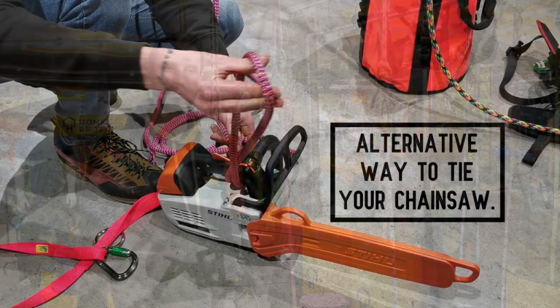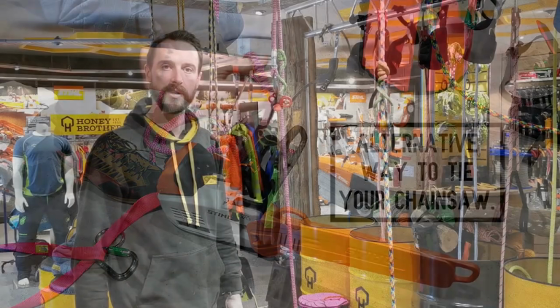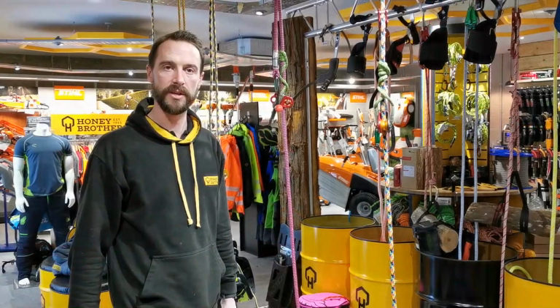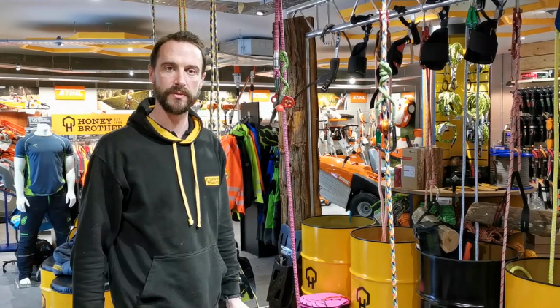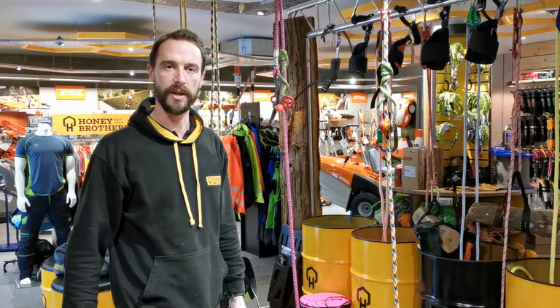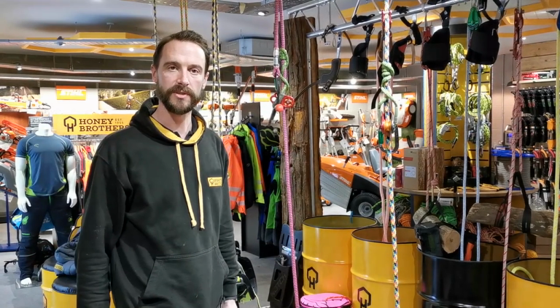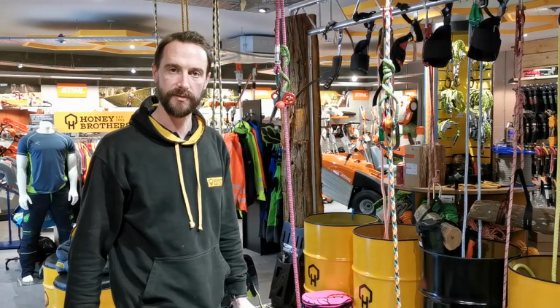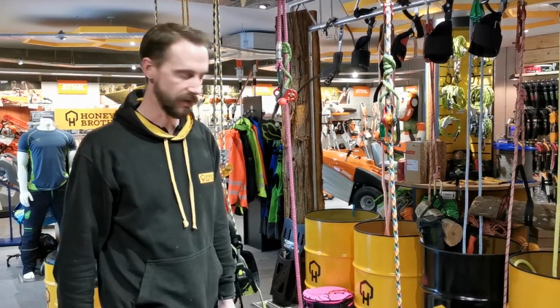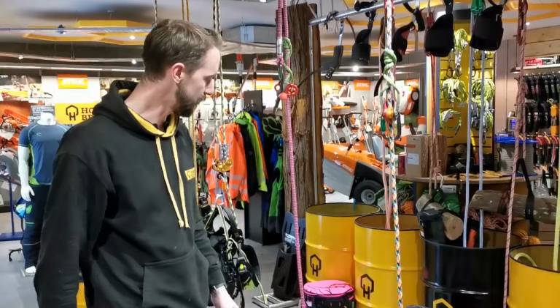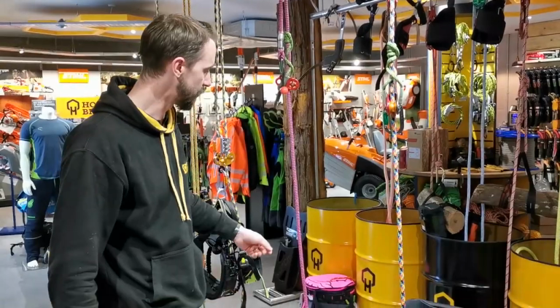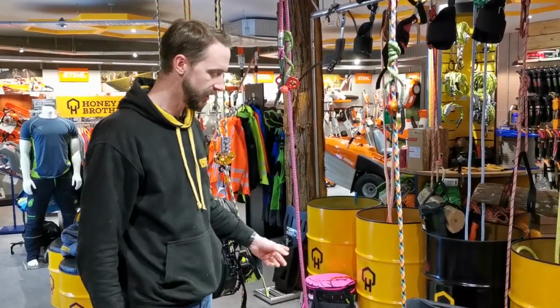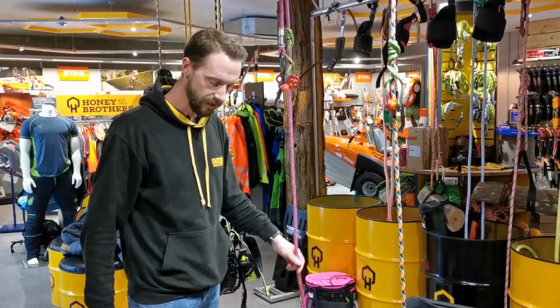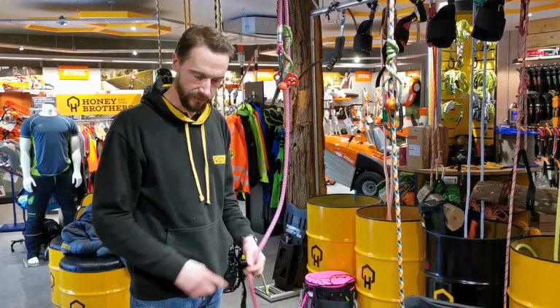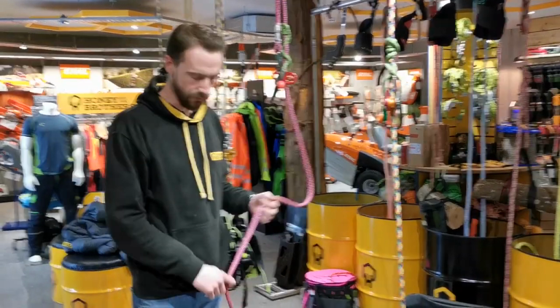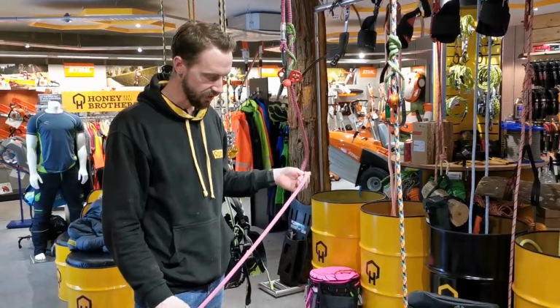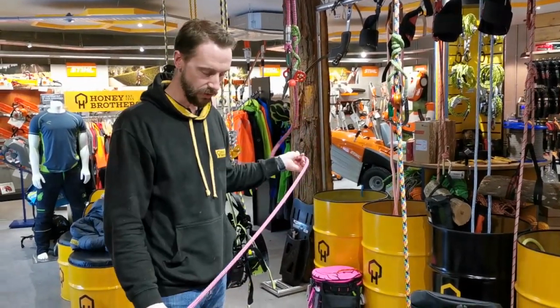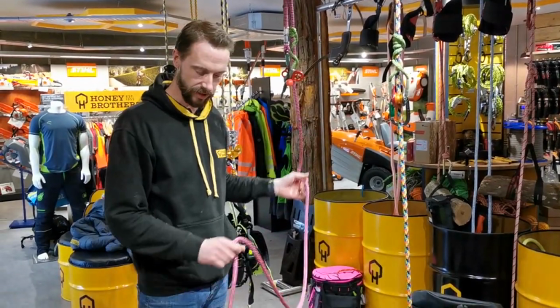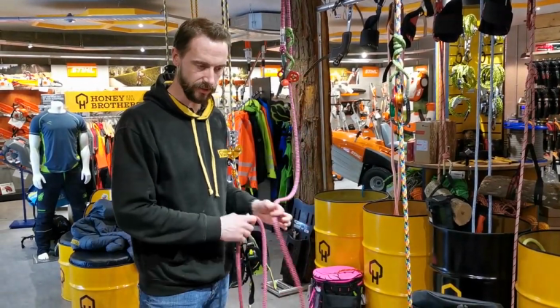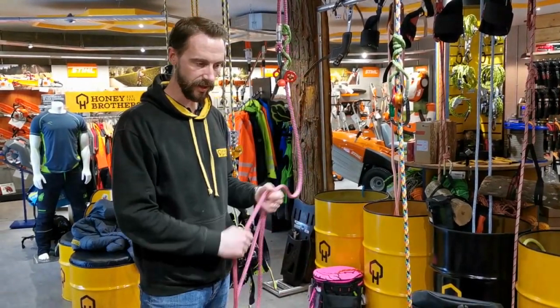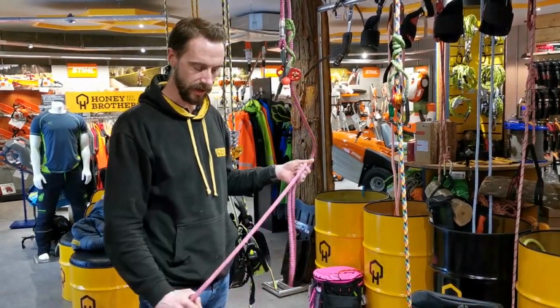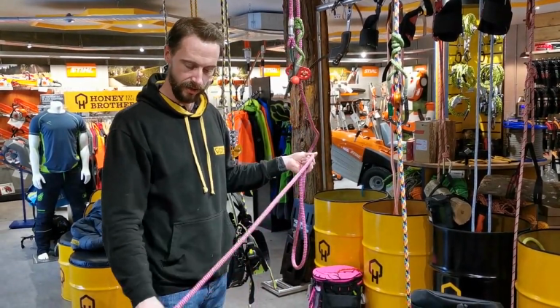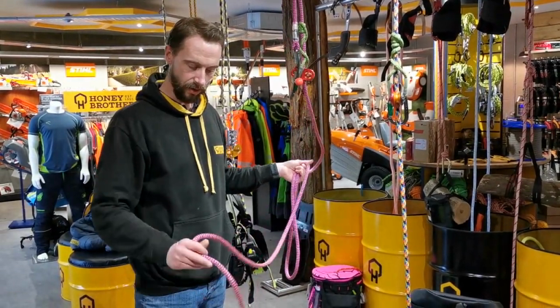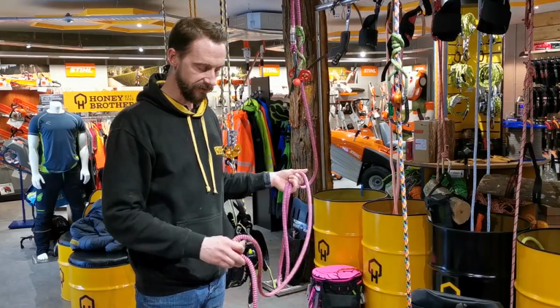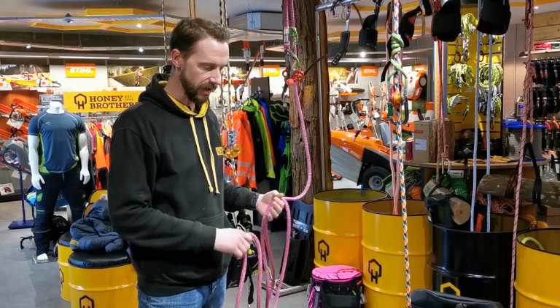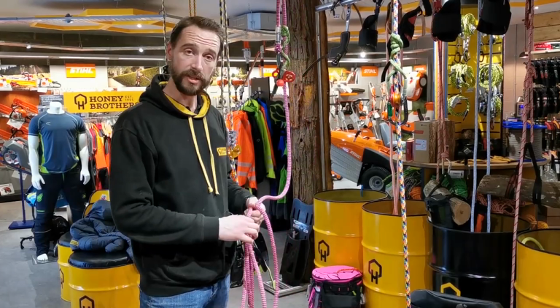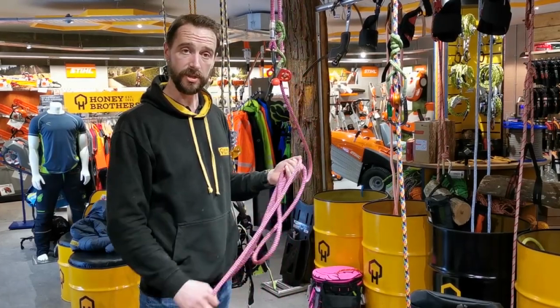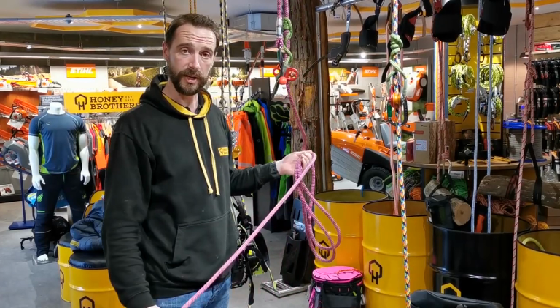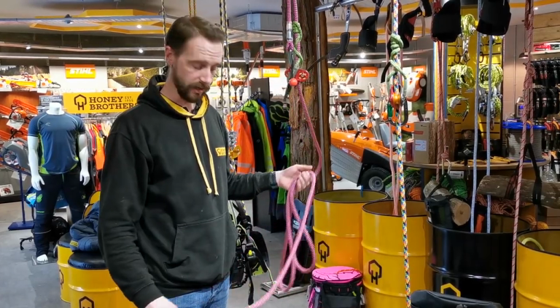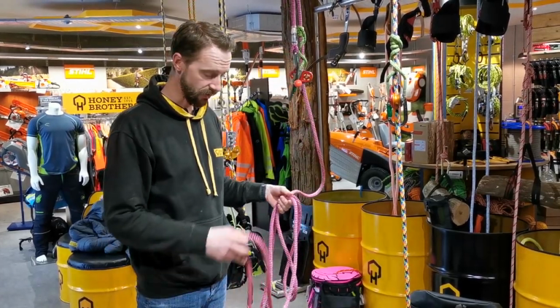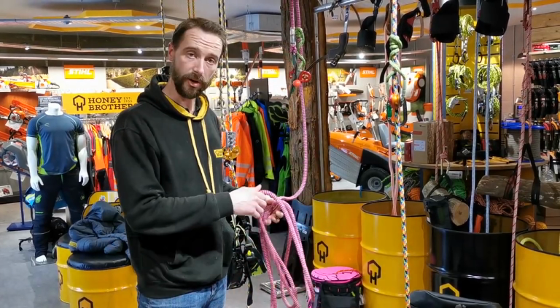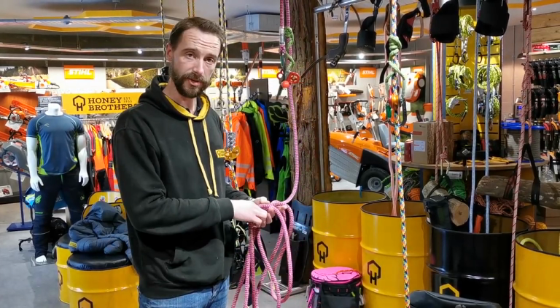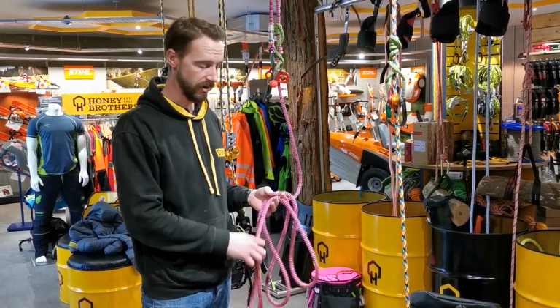Hi guys and girls, Woody at Honey Brothers here for another little tutorial video. I just wanted to really show you another way of a groundsman securing a saw for a climber onto the line.